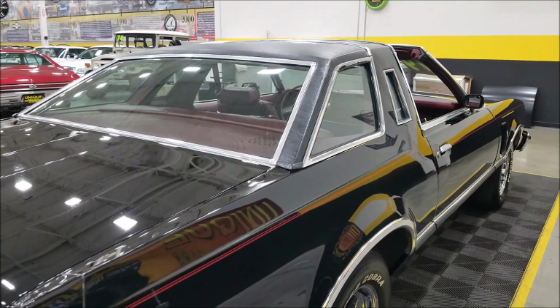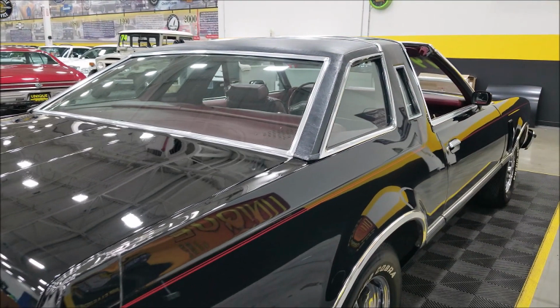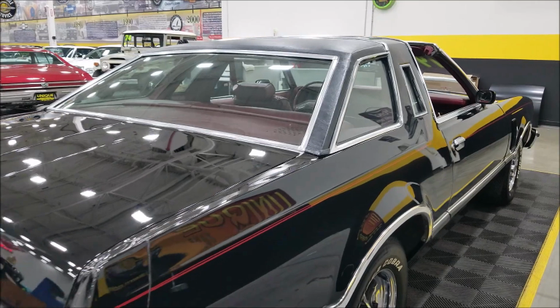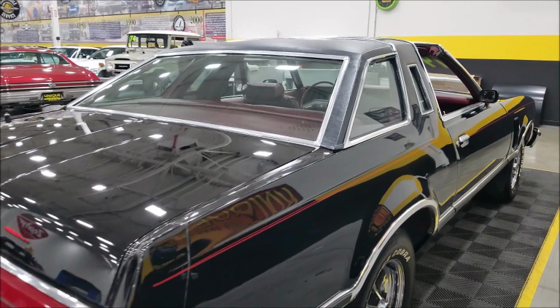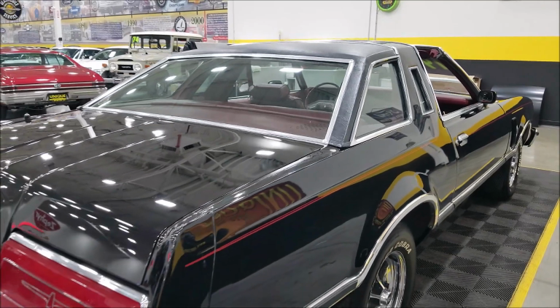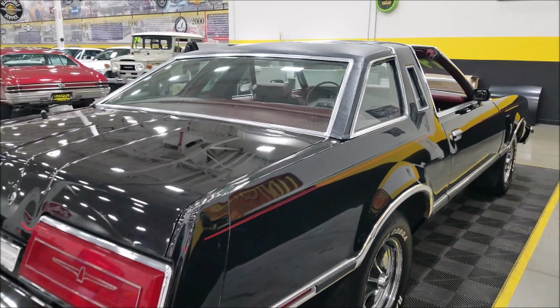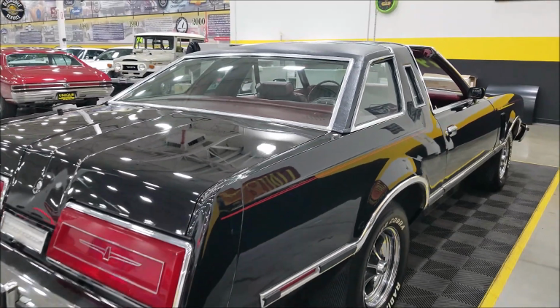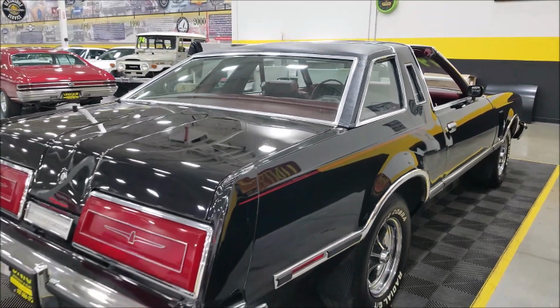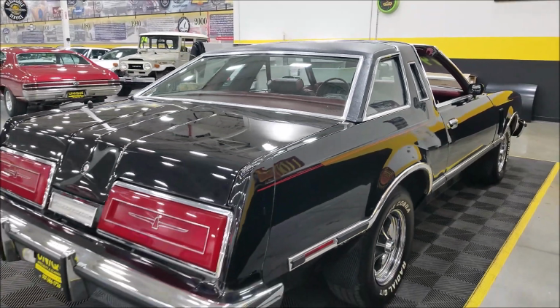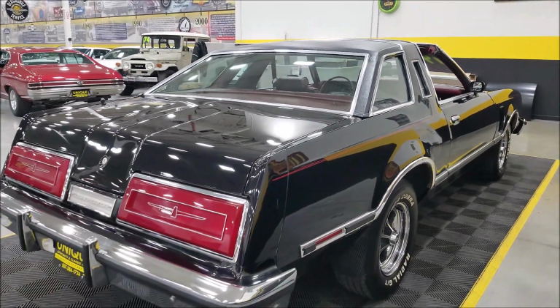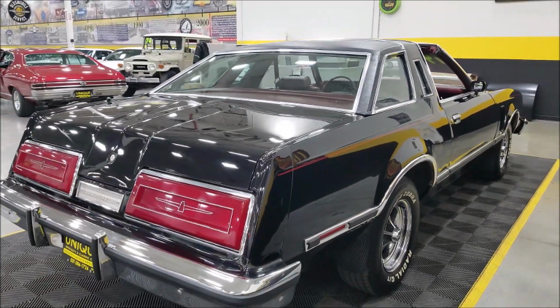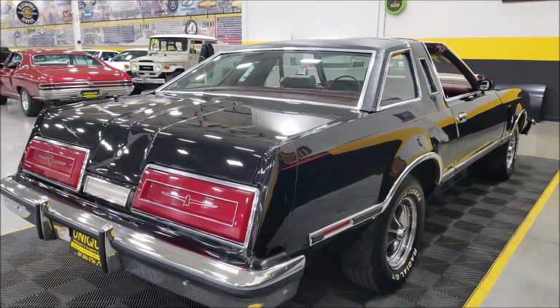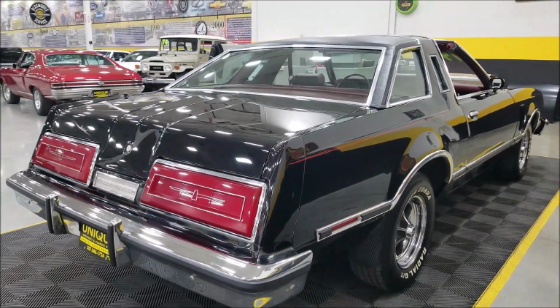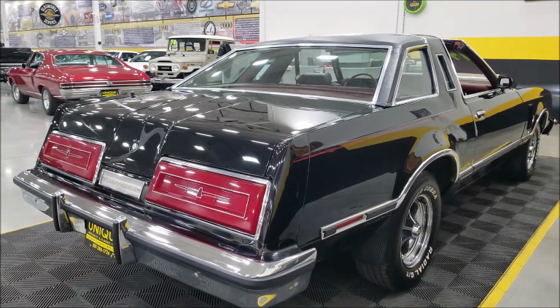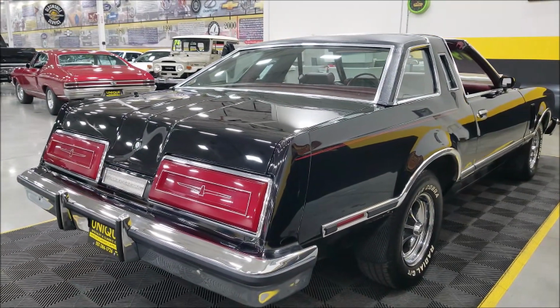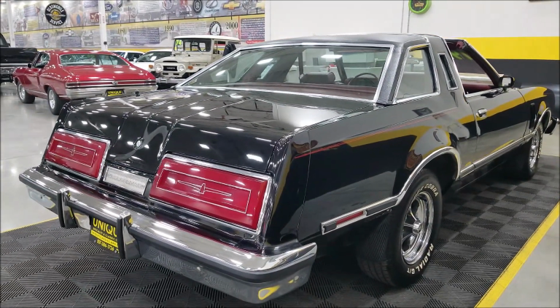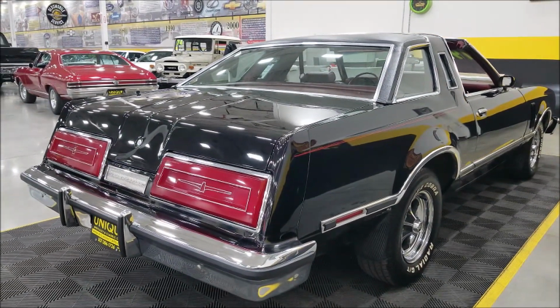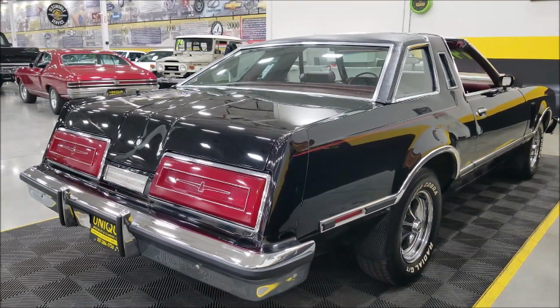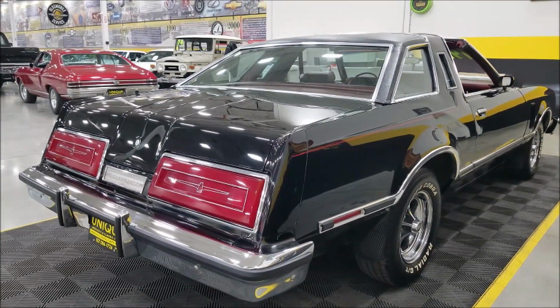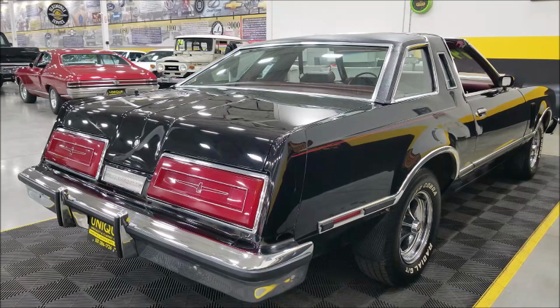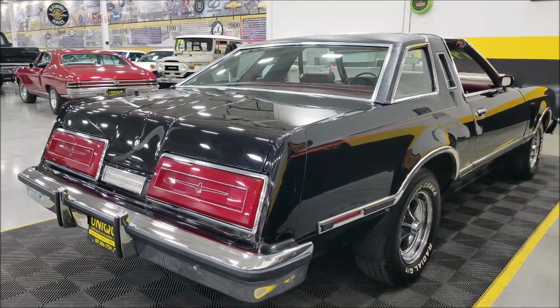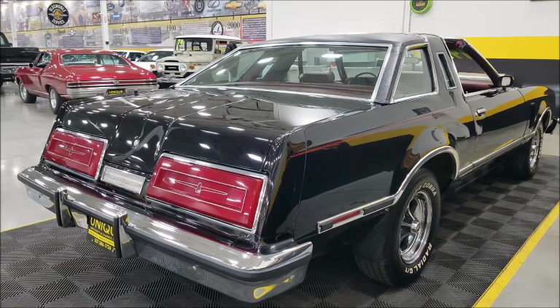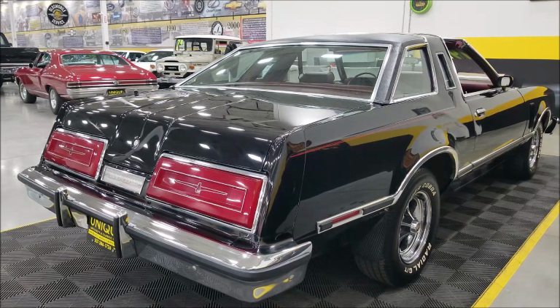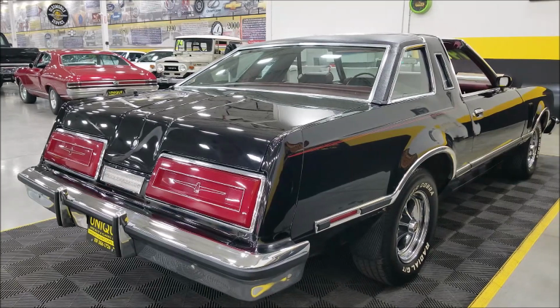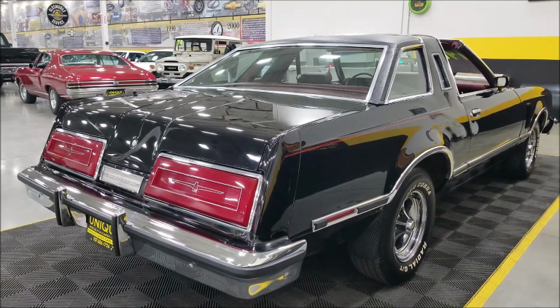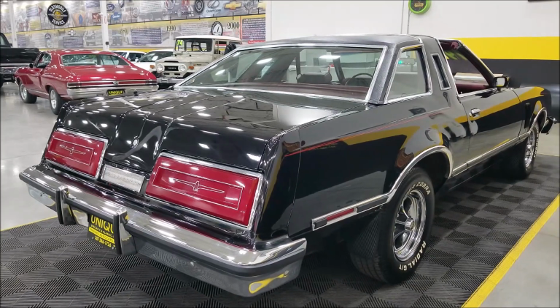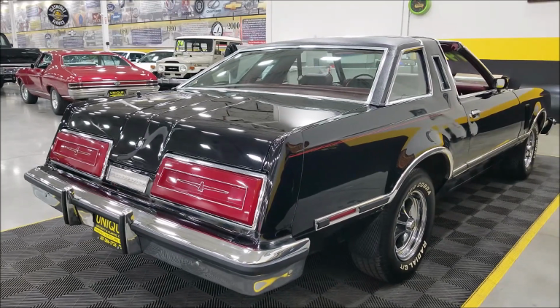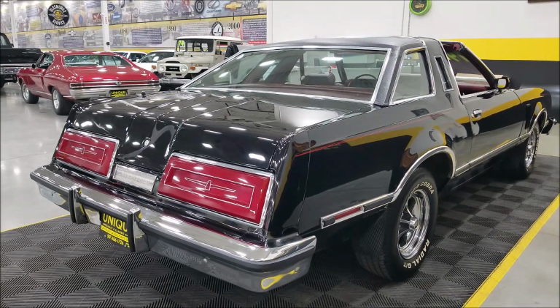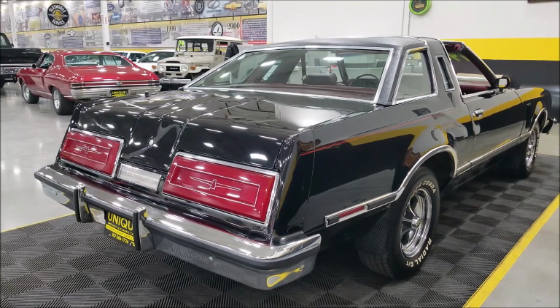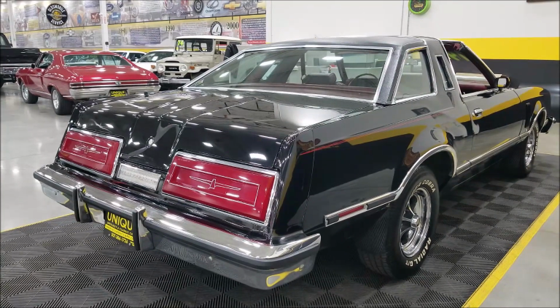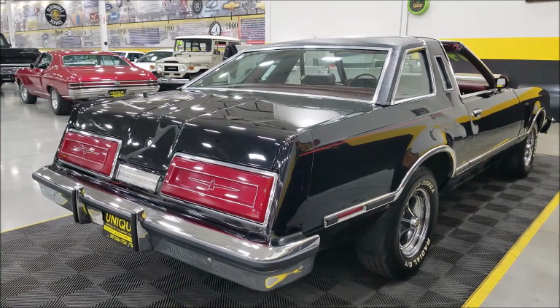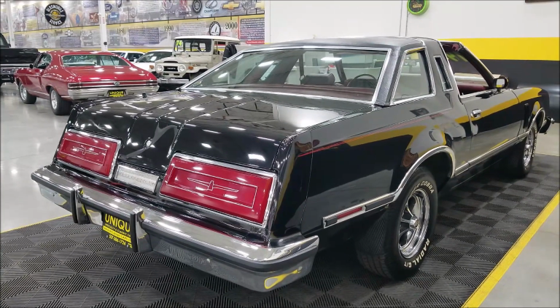We do consider trades, financing is available, and of course we can assist with transportation. This vehicle may also be eligible for an extended service contract.